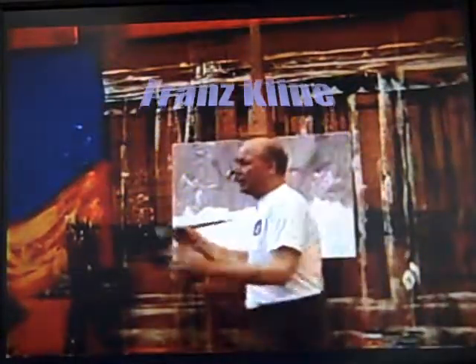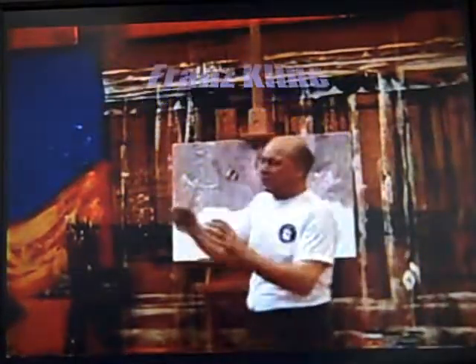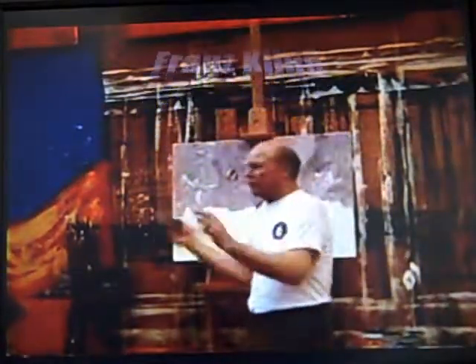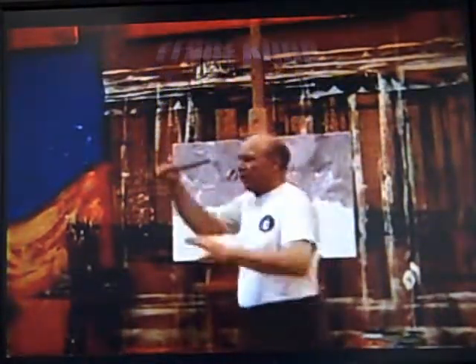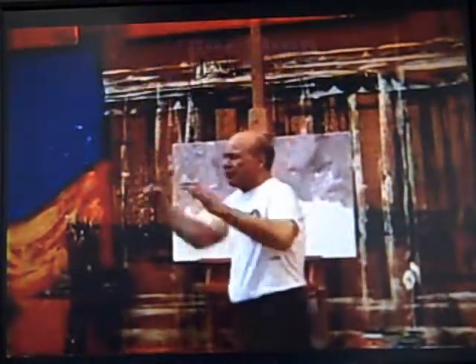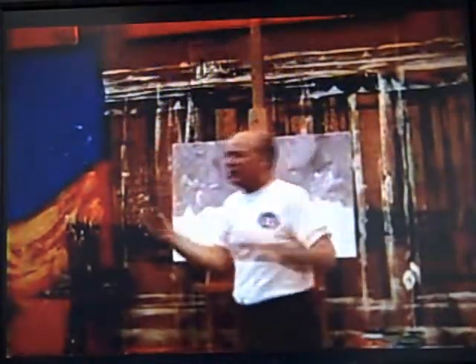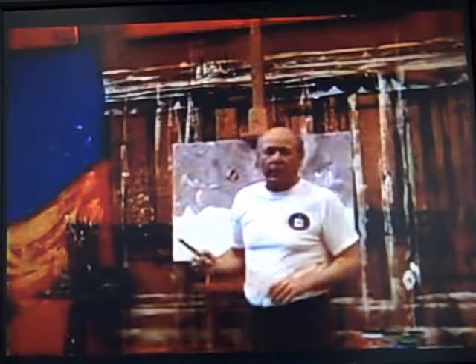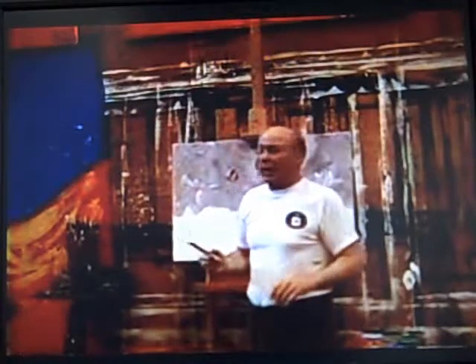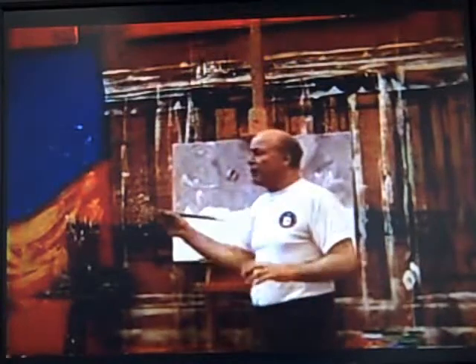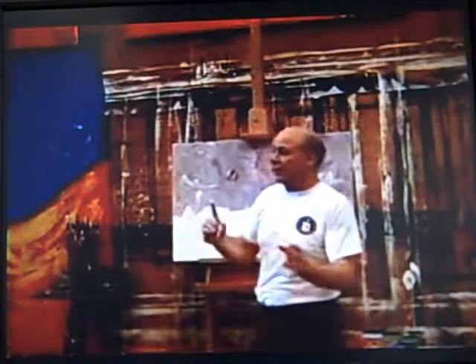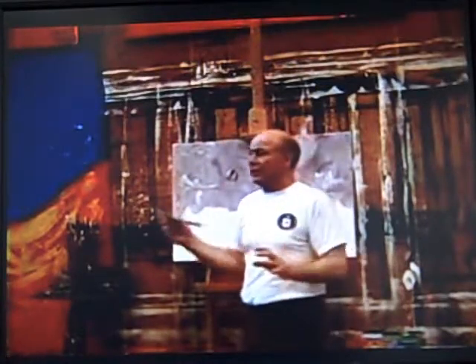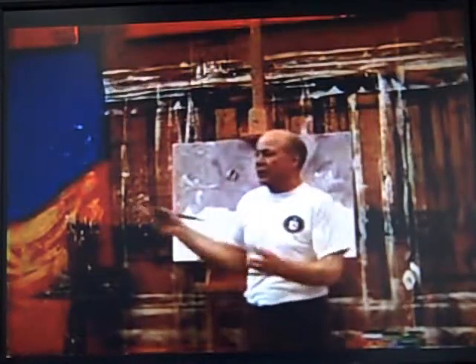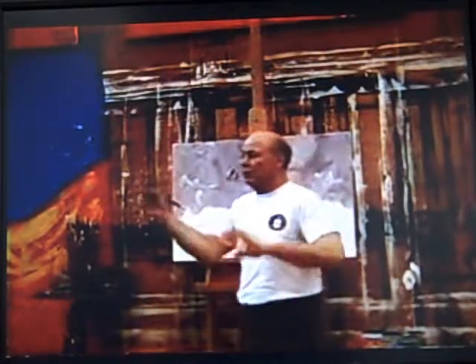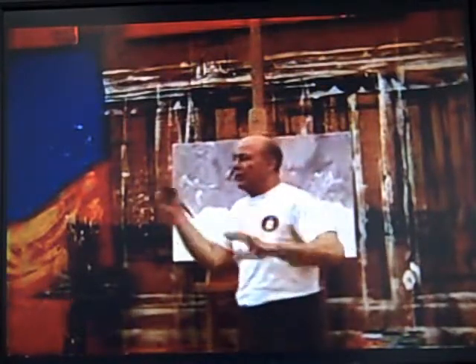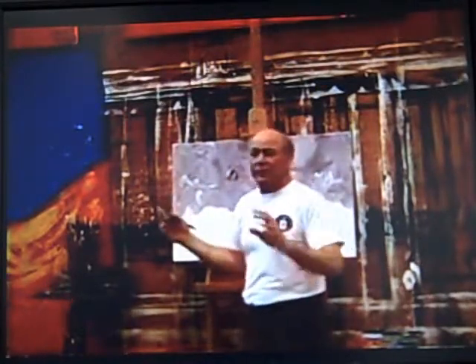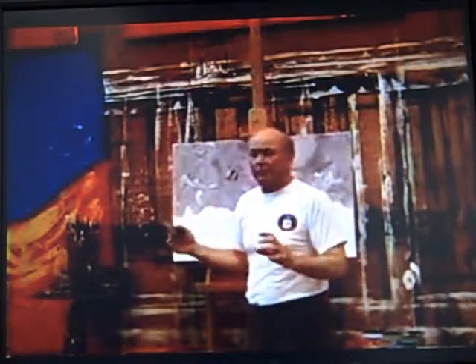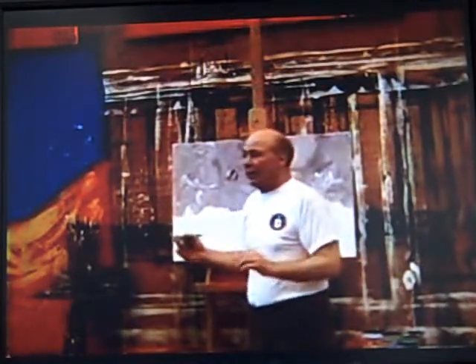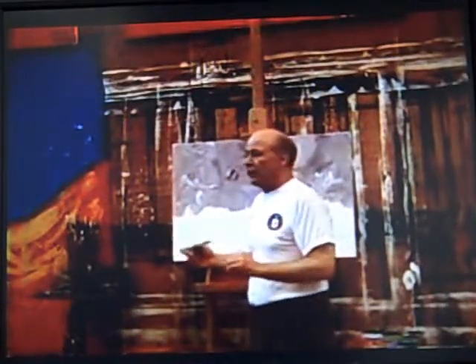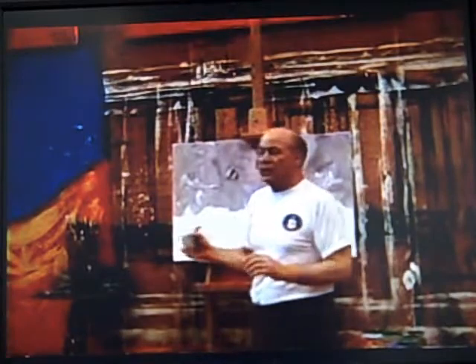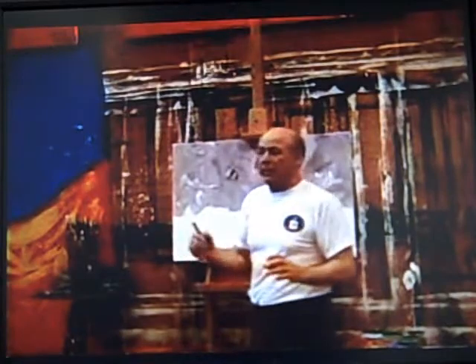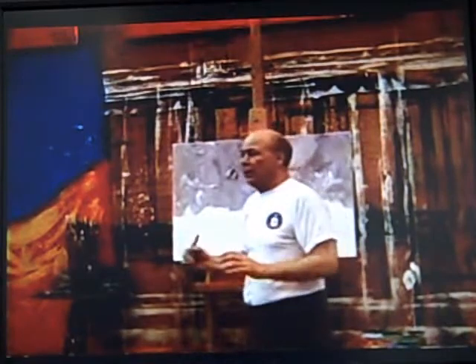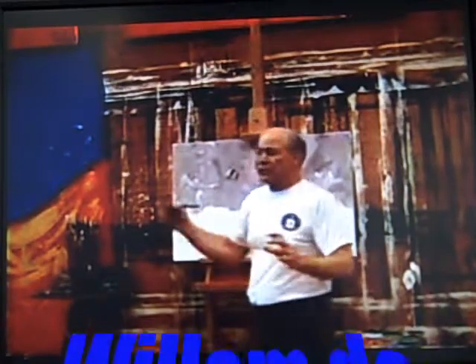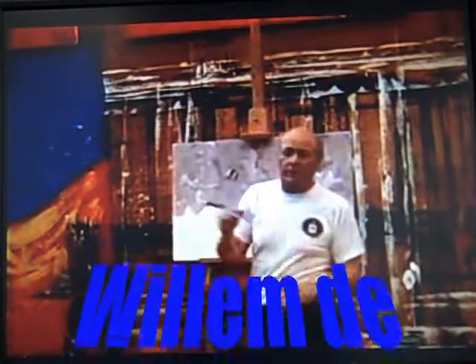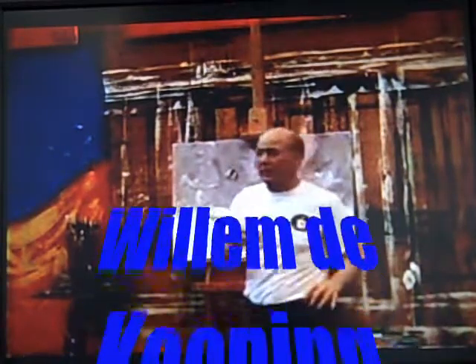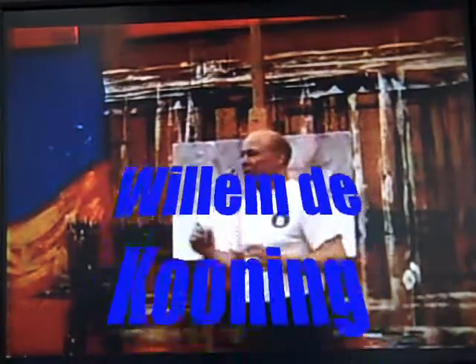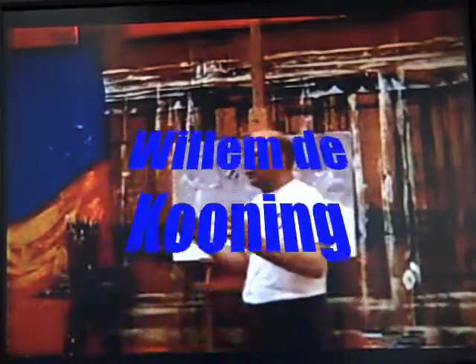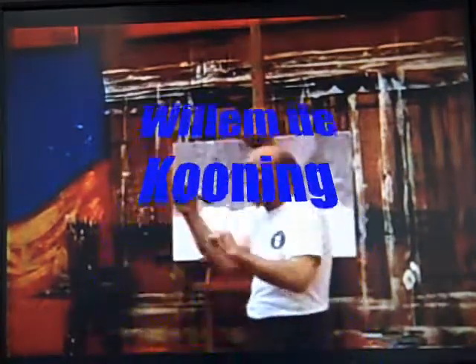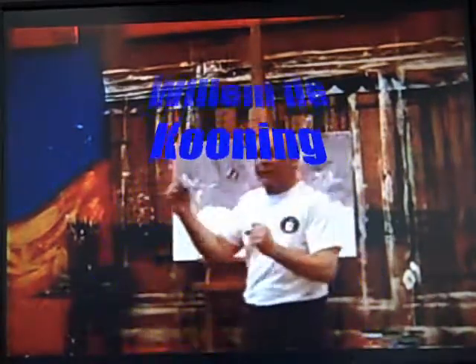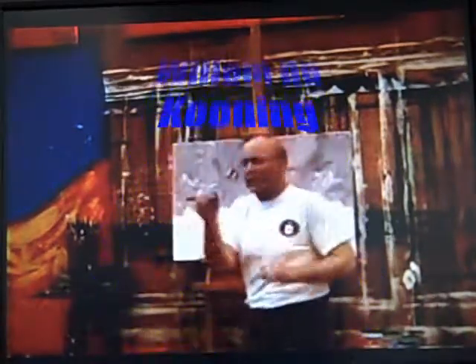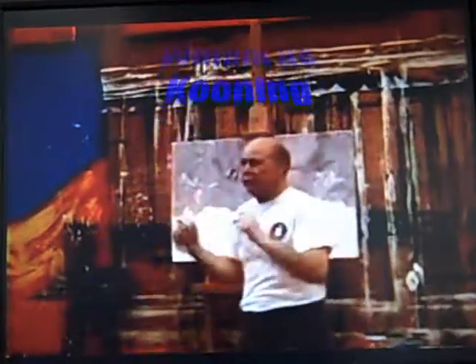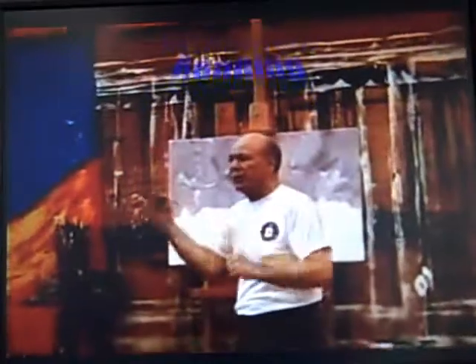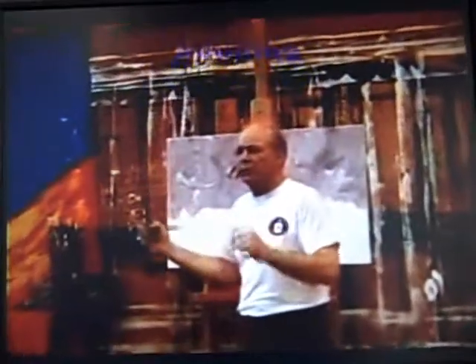He would make the brush move this way and that way in every direction, and never let it sit still. It was always in action. When you saw de Kooning paint — I watched de Kooning paint — it was just constant action, constant moving and moving and moving.